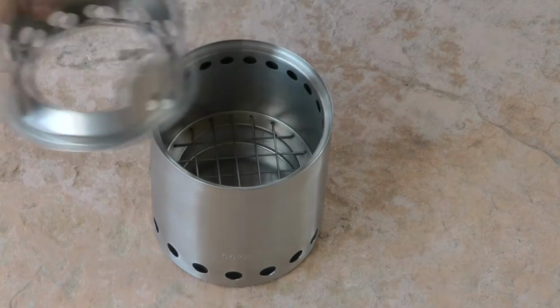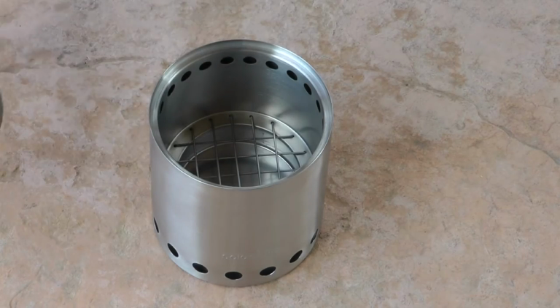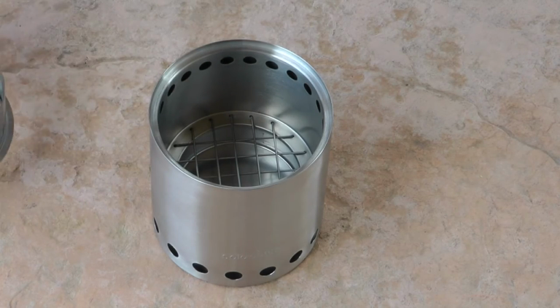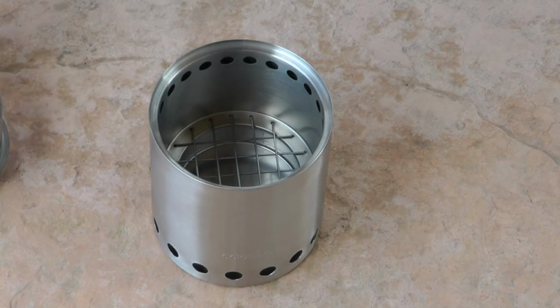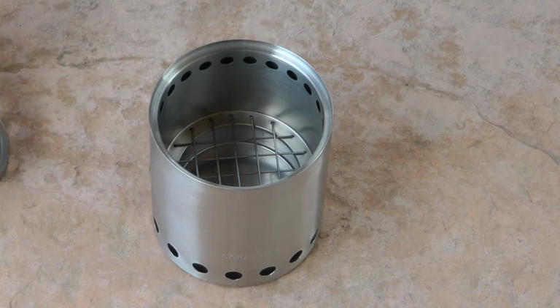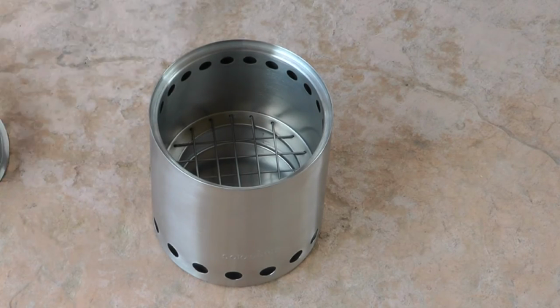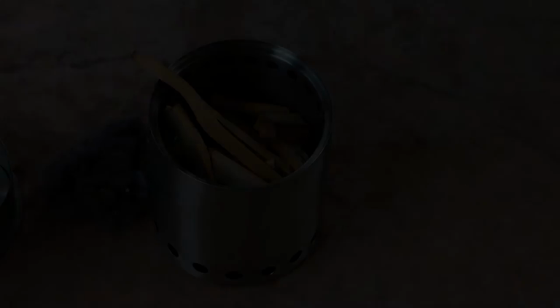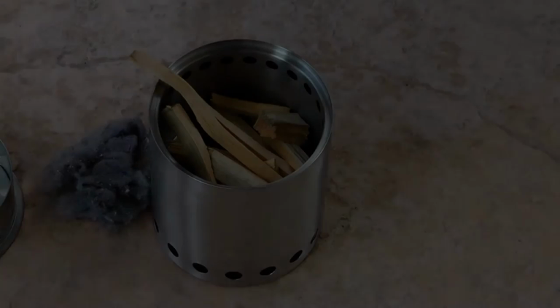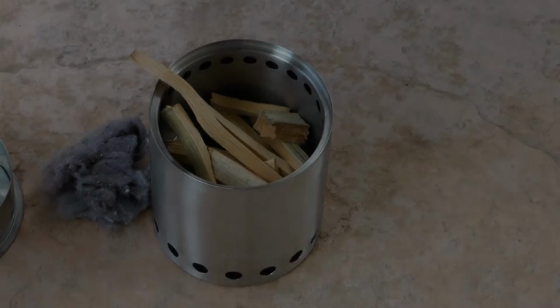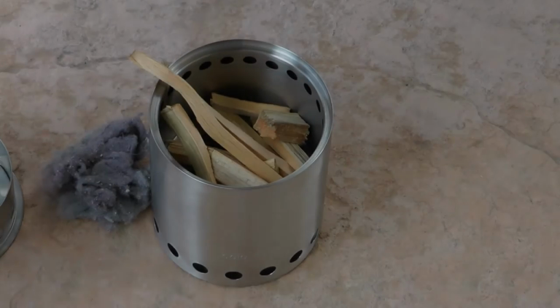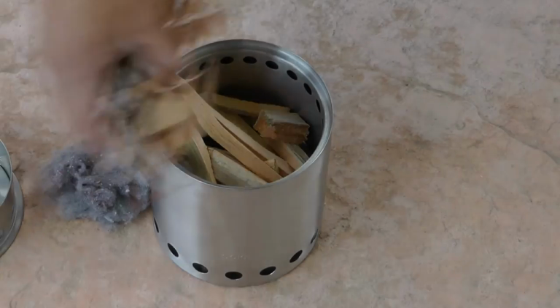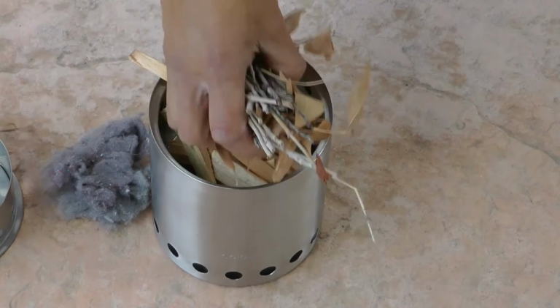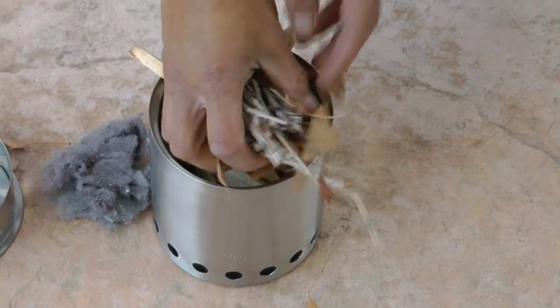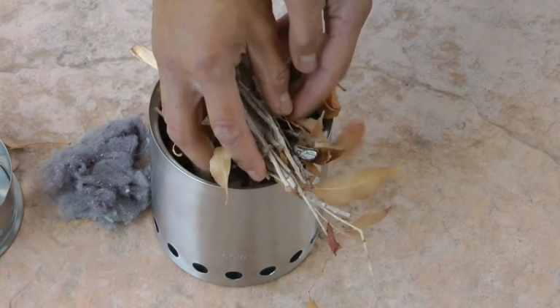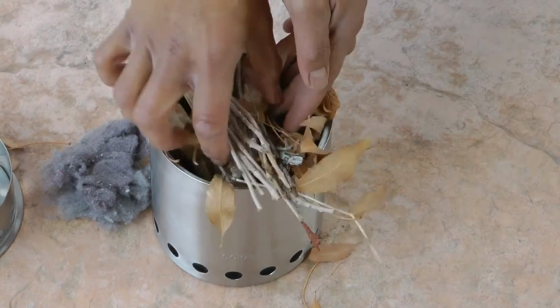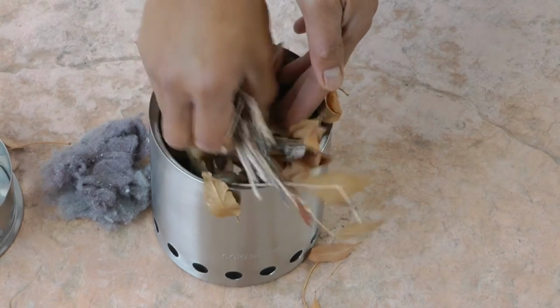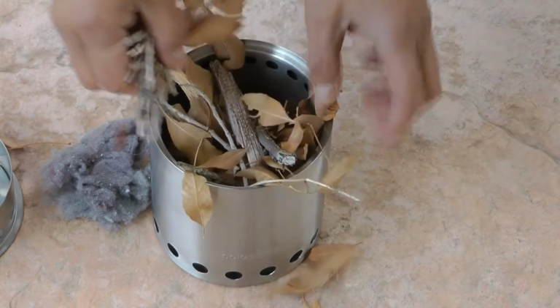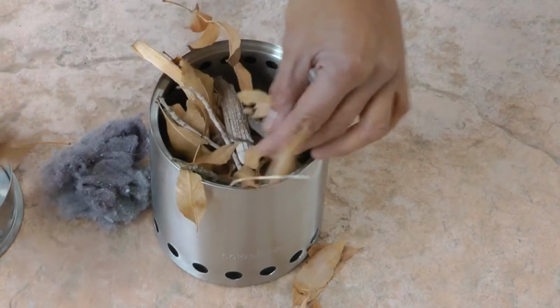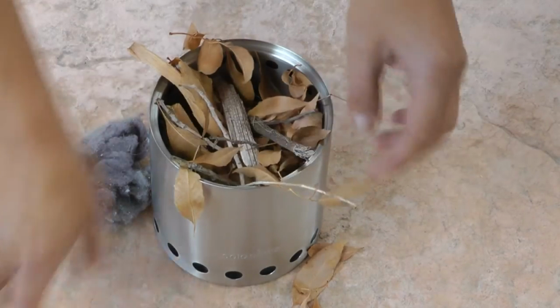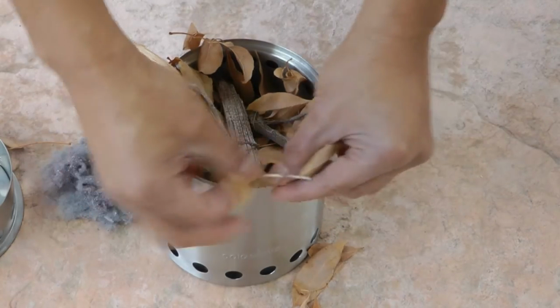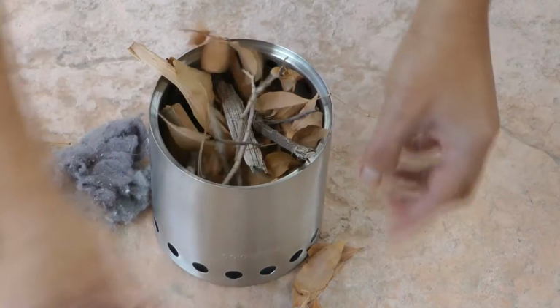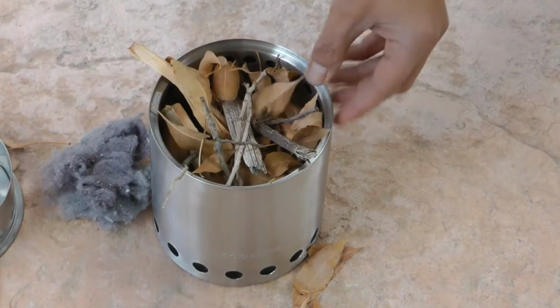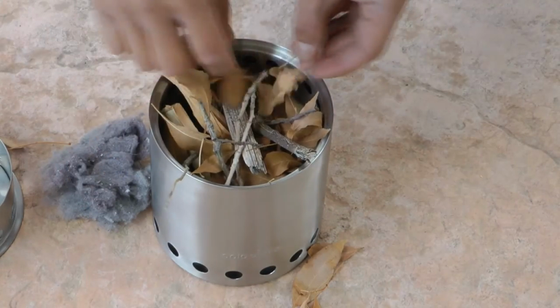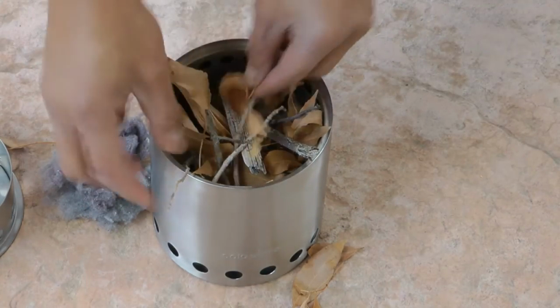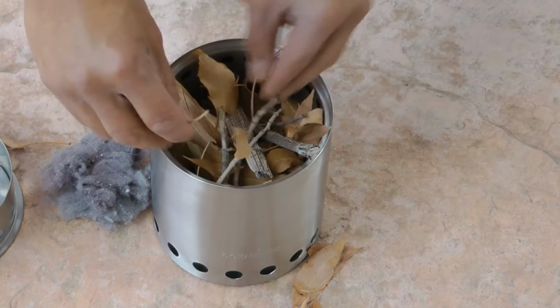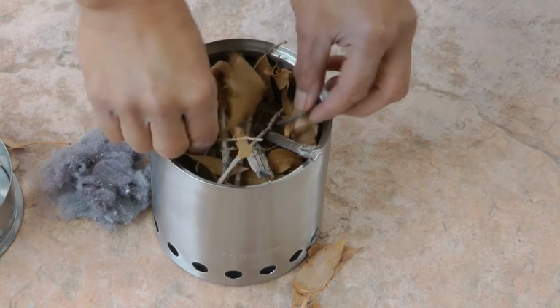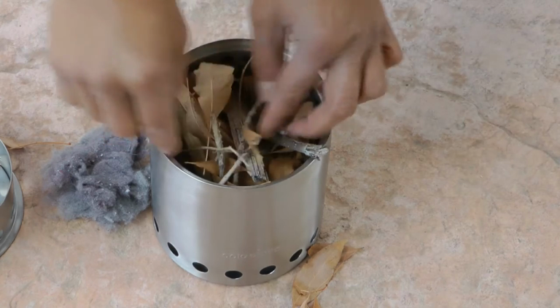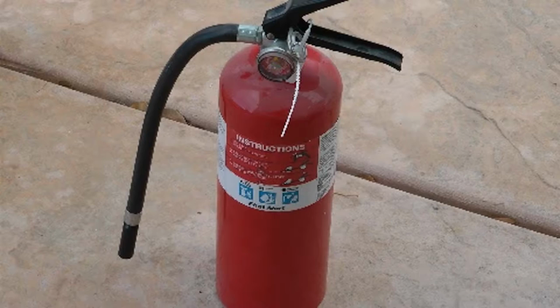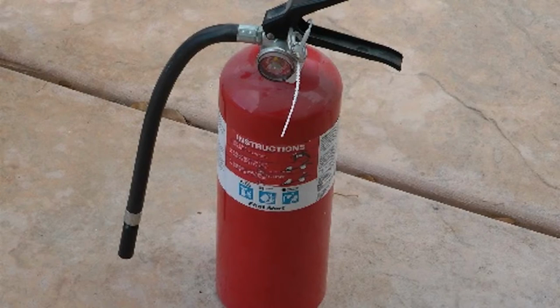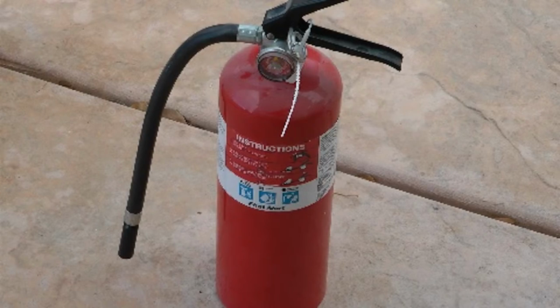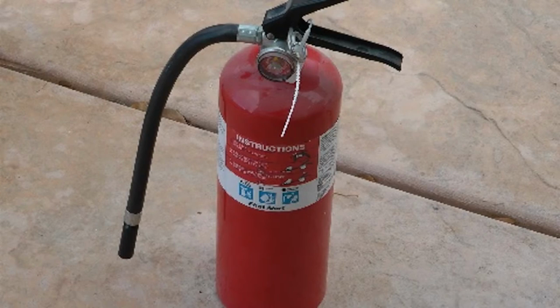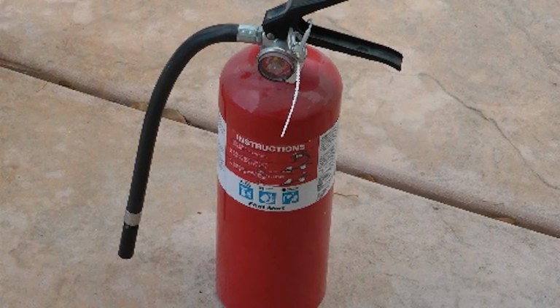For fuel I'm using some old firewood chopped up roughly into finger-sized pieces, a bit of dry leaves and some twigs. I also have some dryer lint that I will be using to start the fire. By the way, I have a fire extinguisher in case all hell breaks loose.